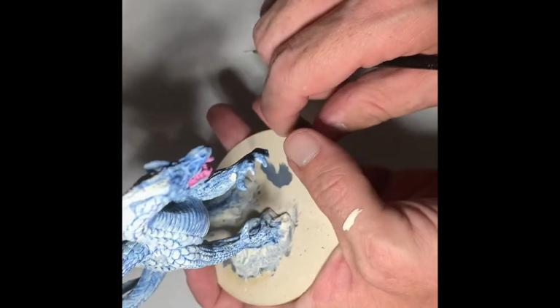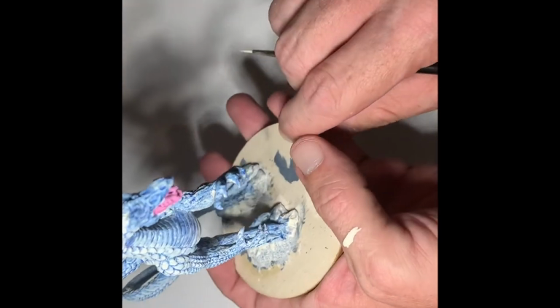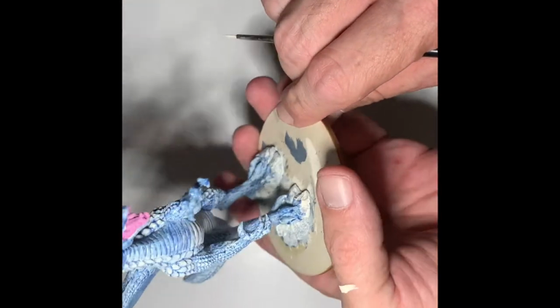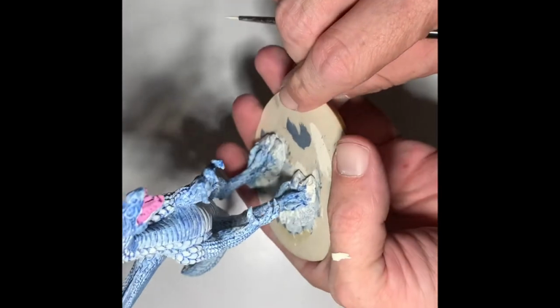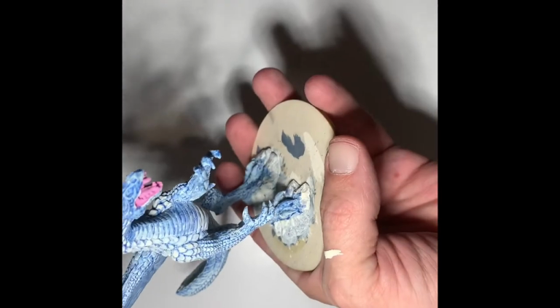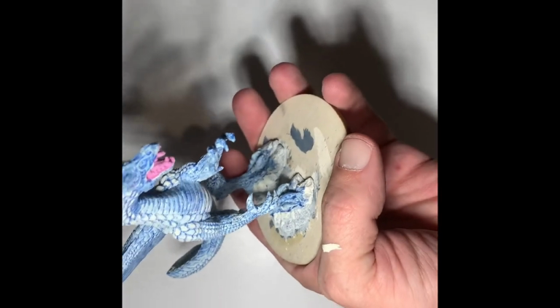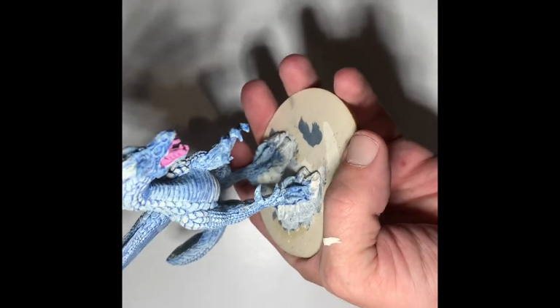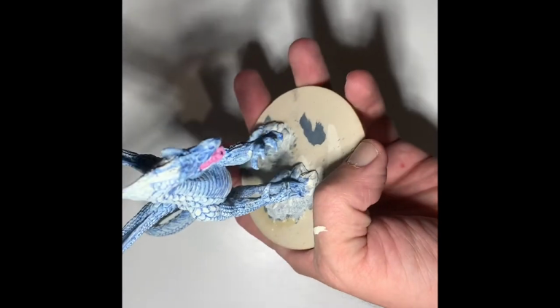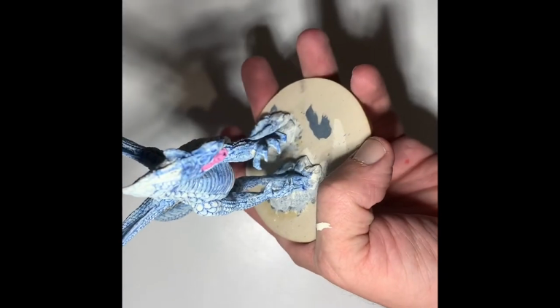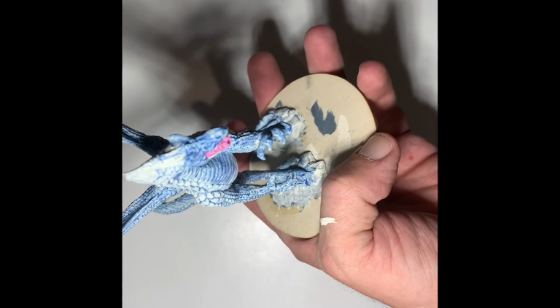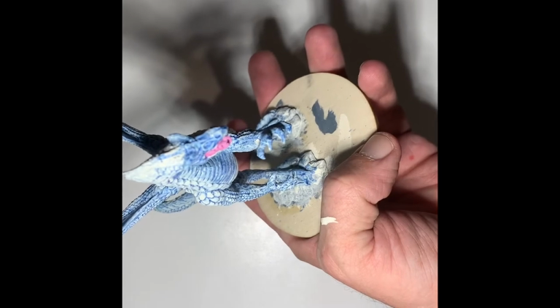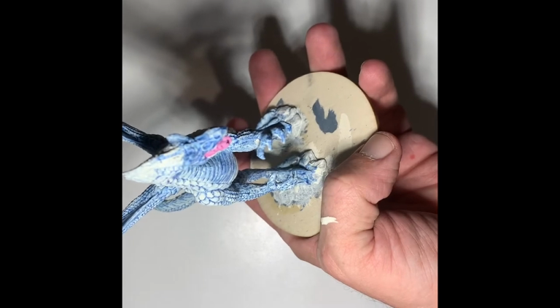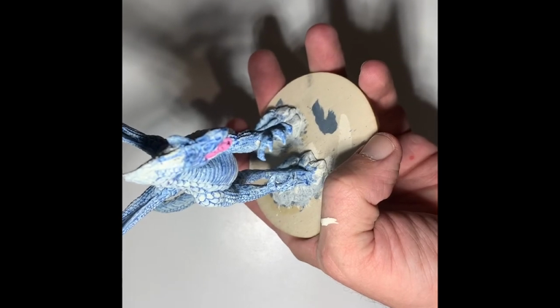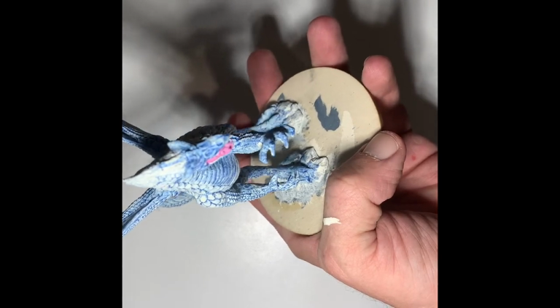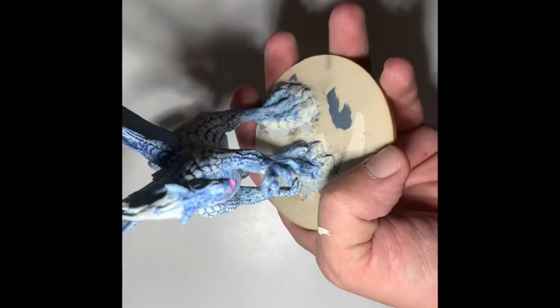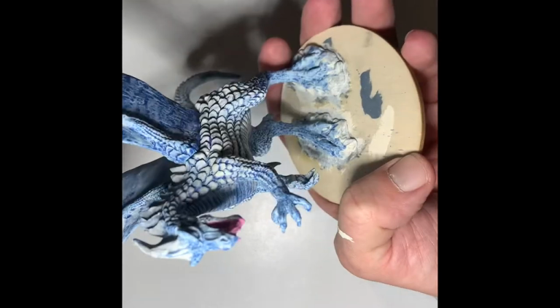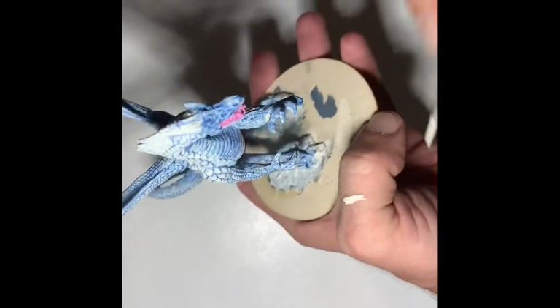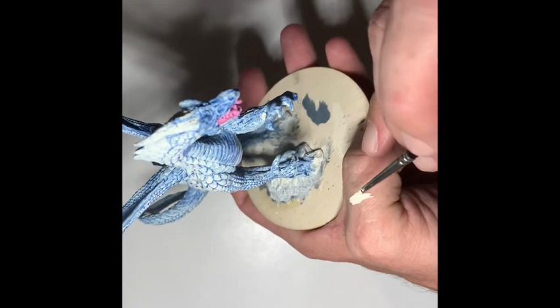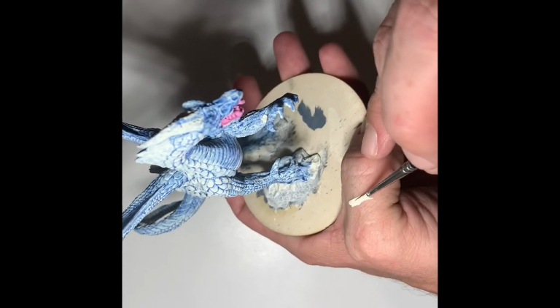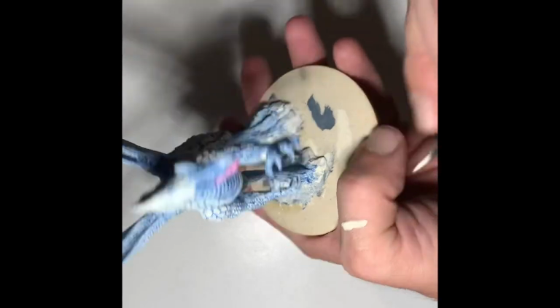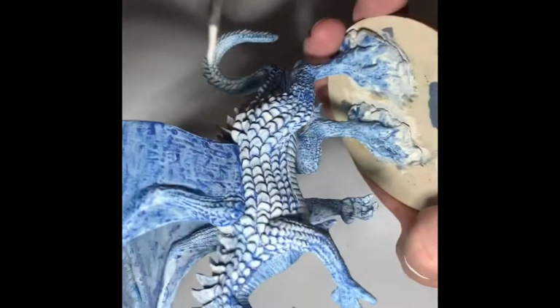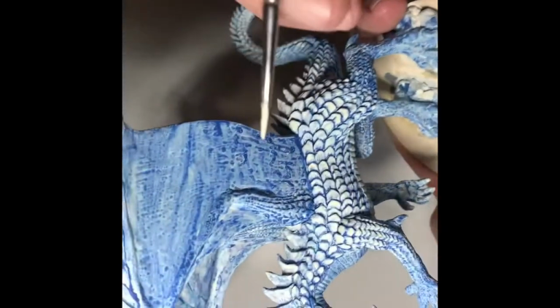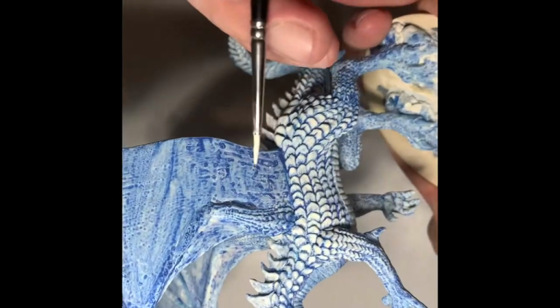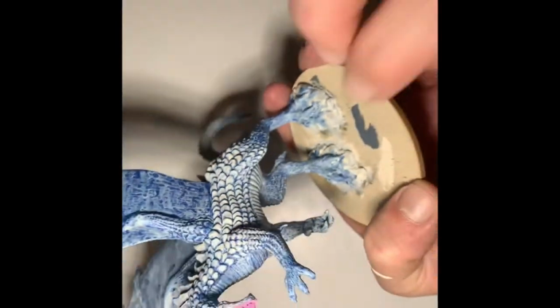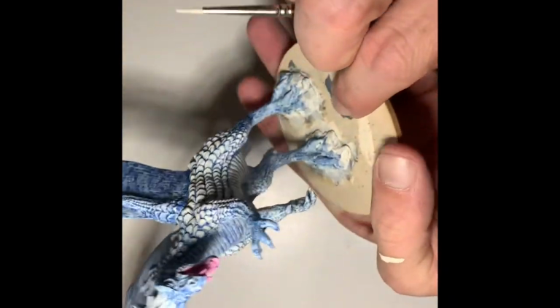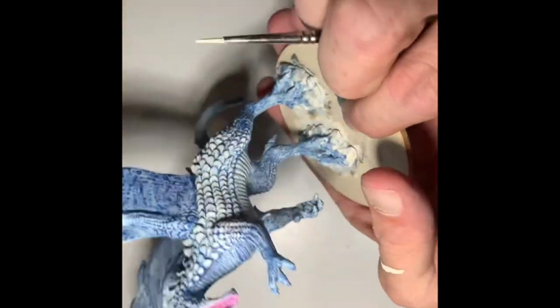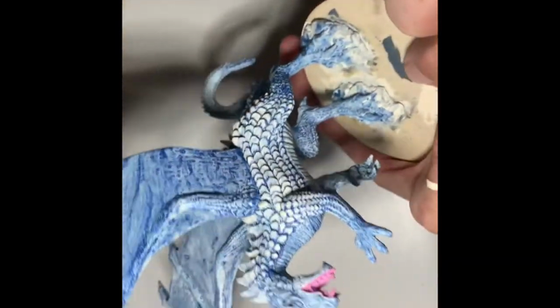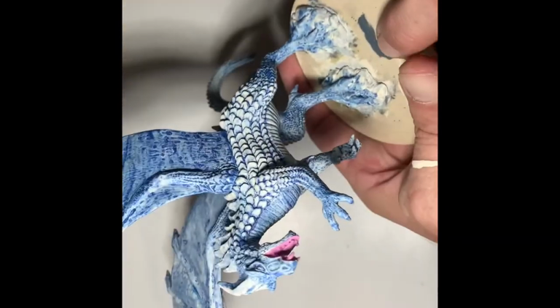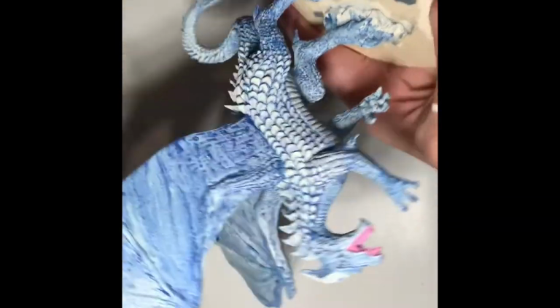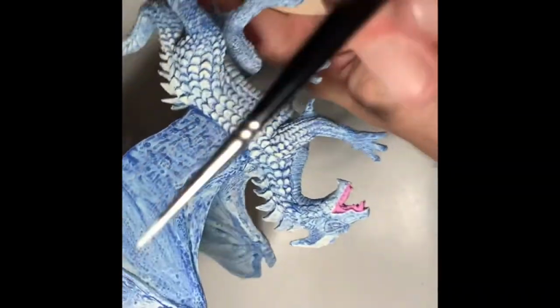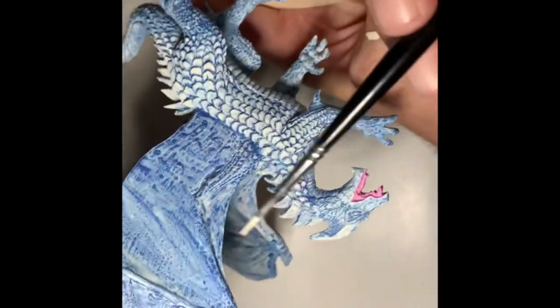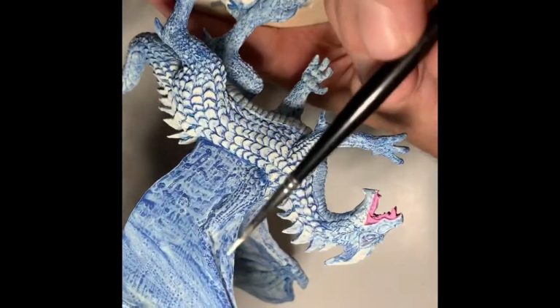So many scales on this bad boy. I still have a lot to do on the mouth as well, but we're going to work on the wings a little bit here.